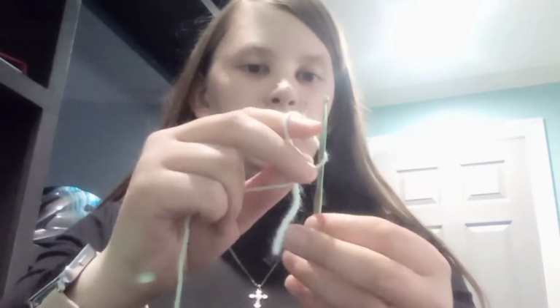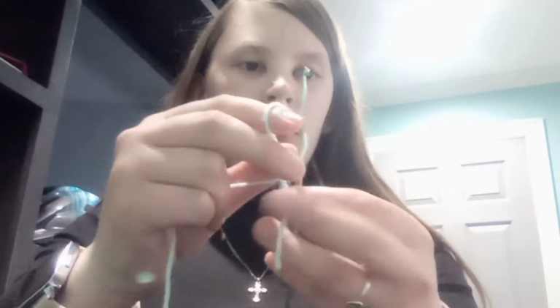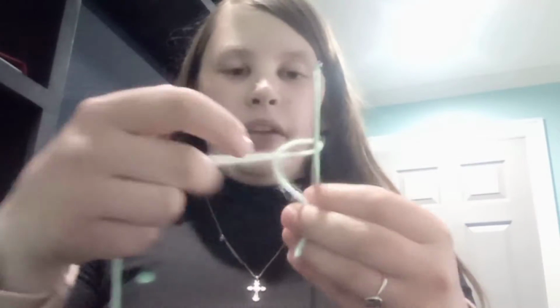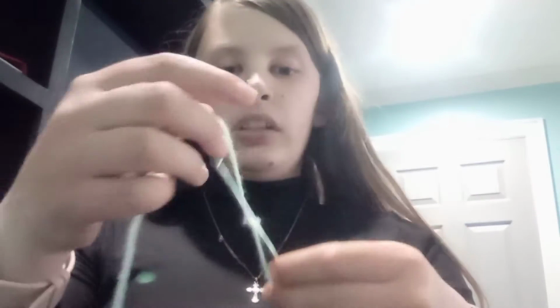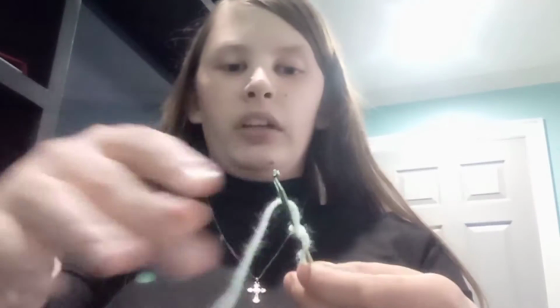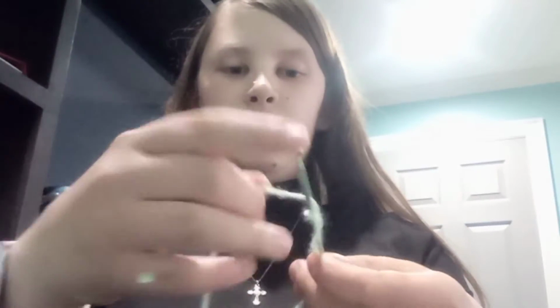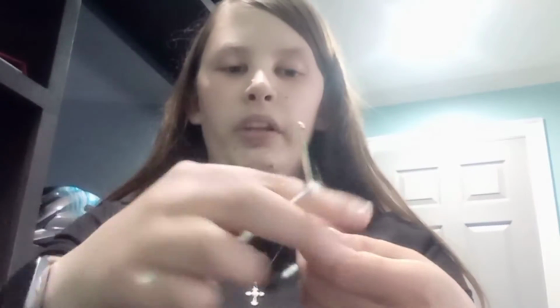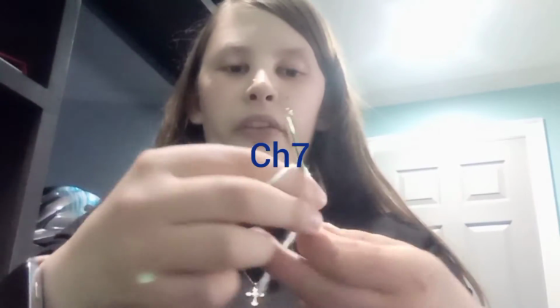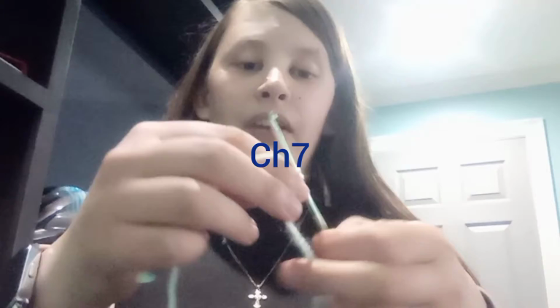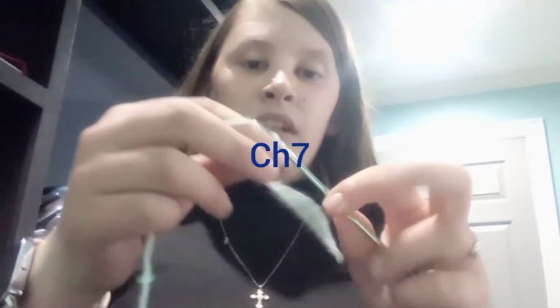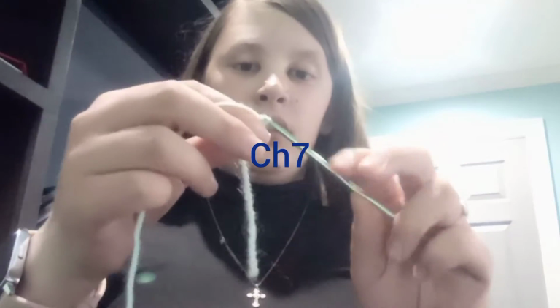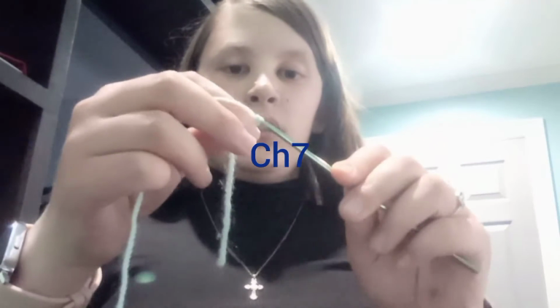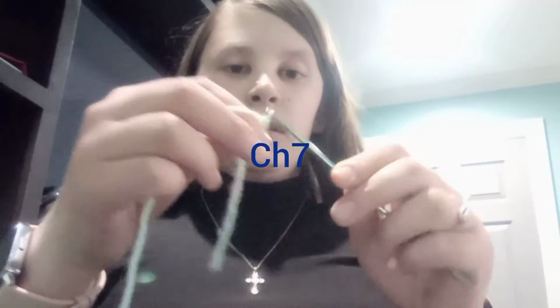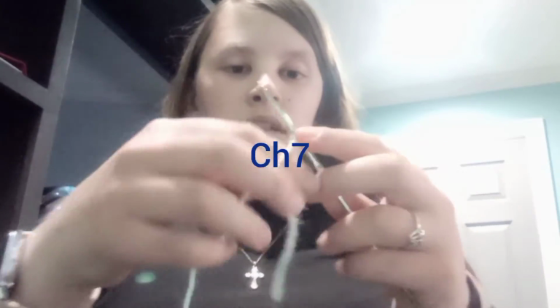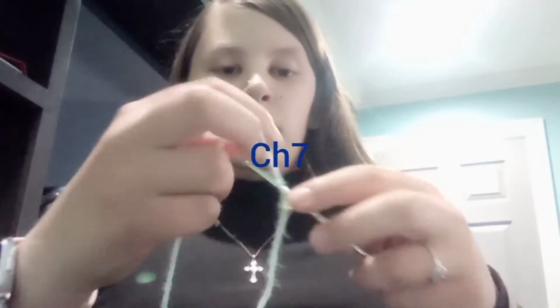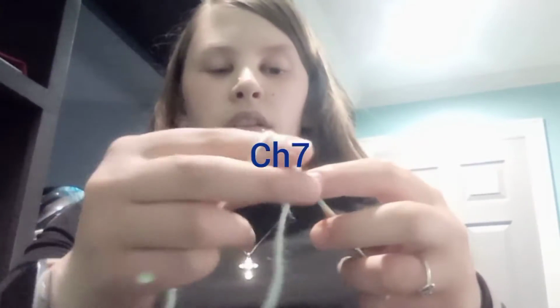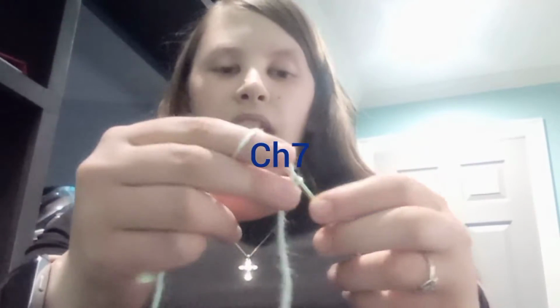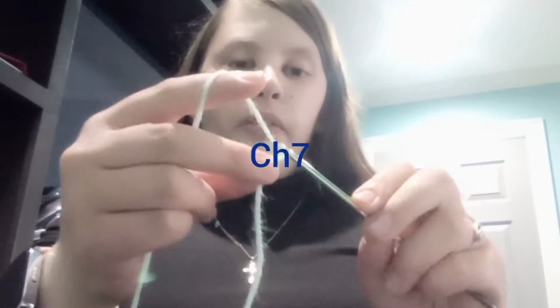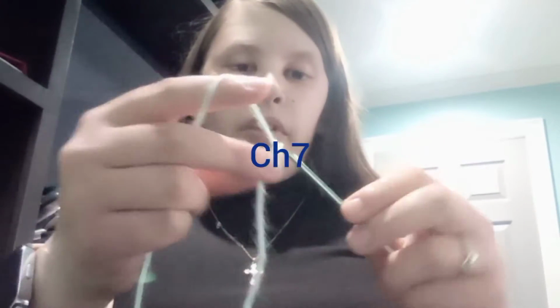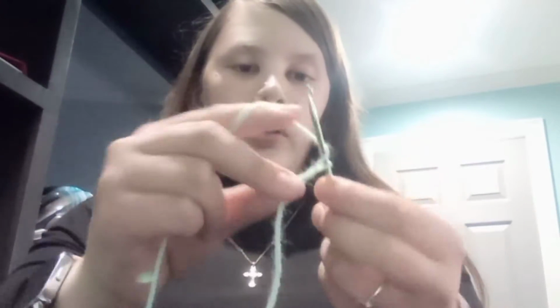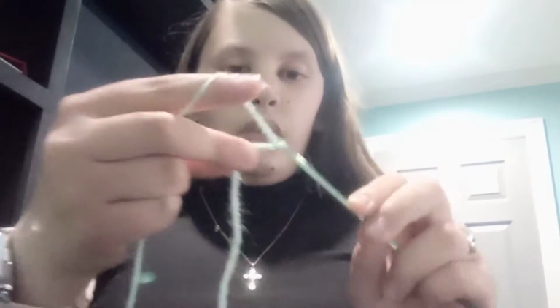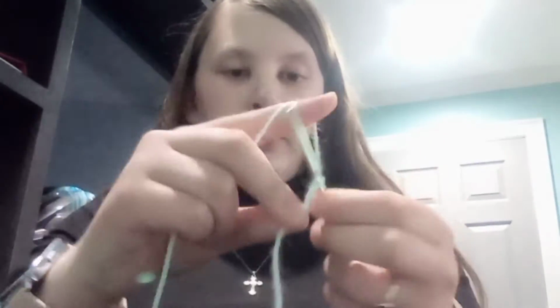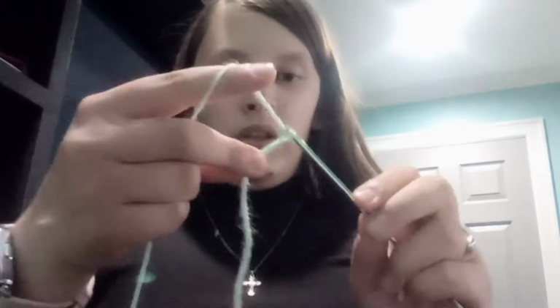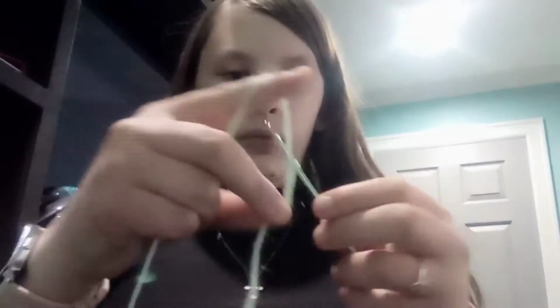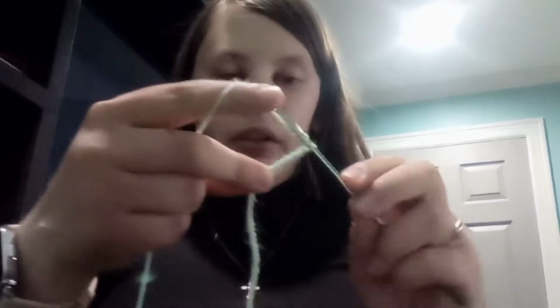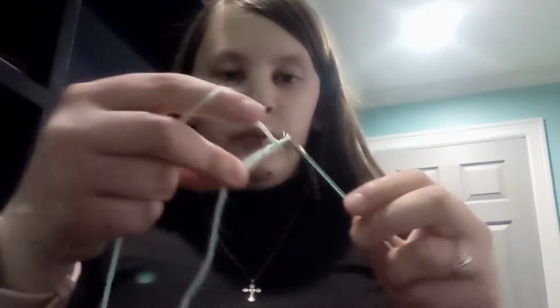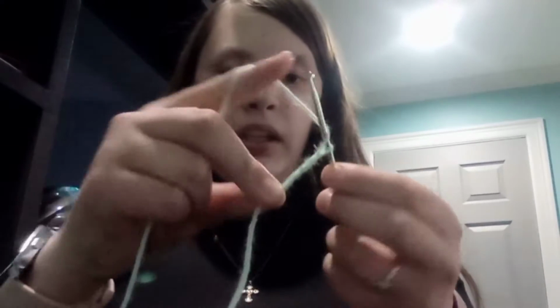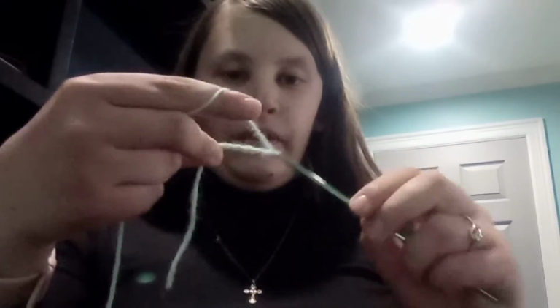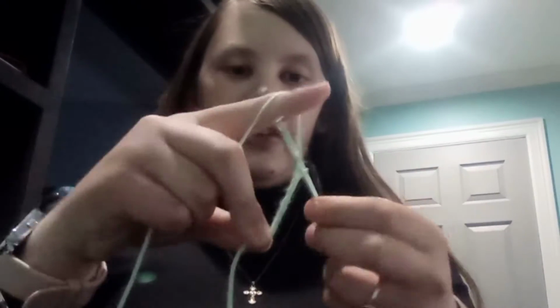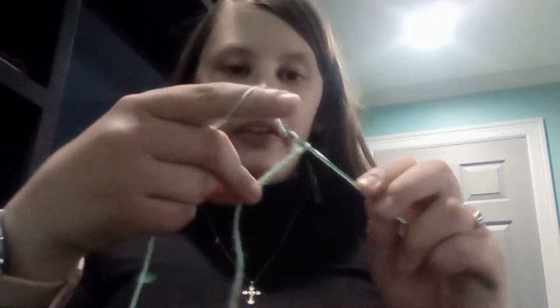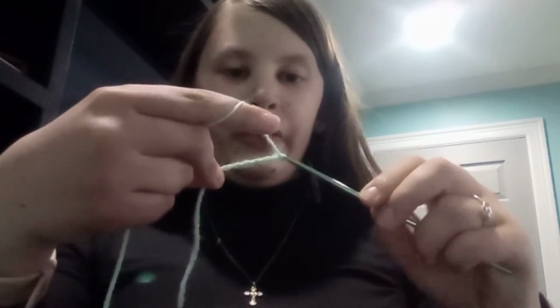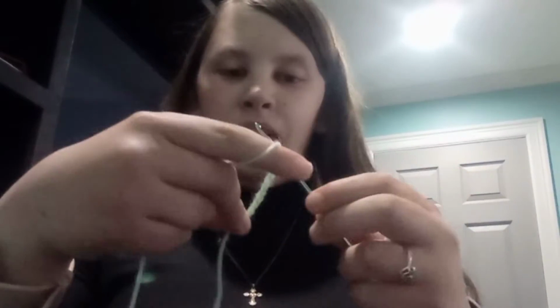We're going to start off with seven chains: one, two, three, four, five, six, seven.